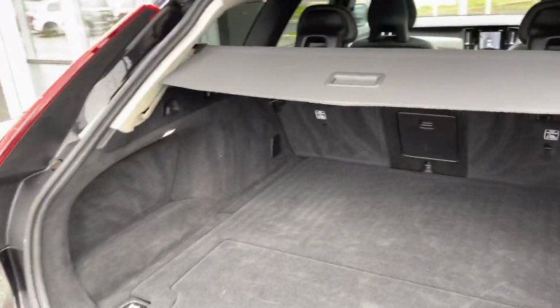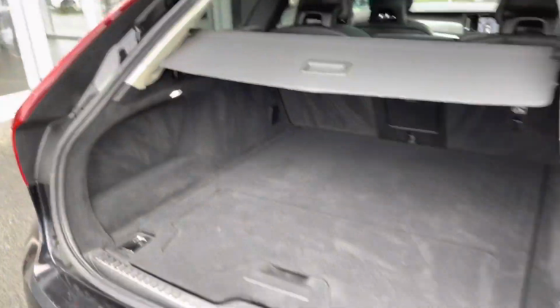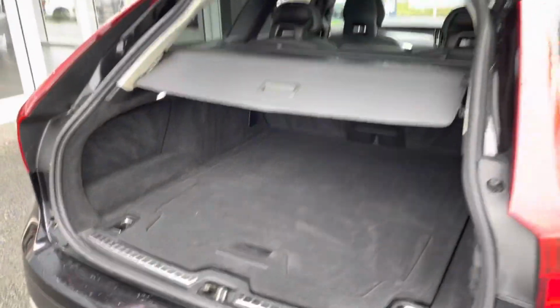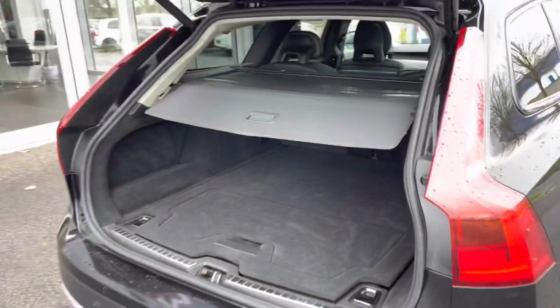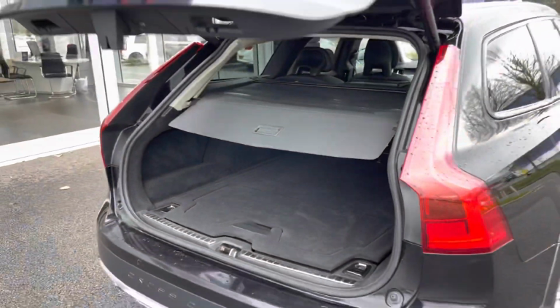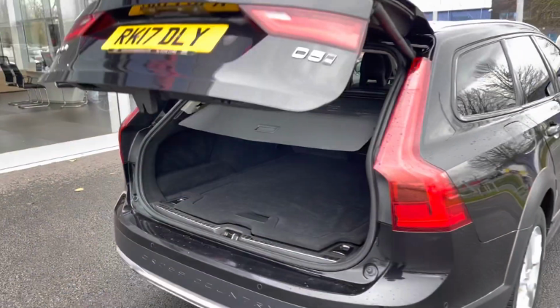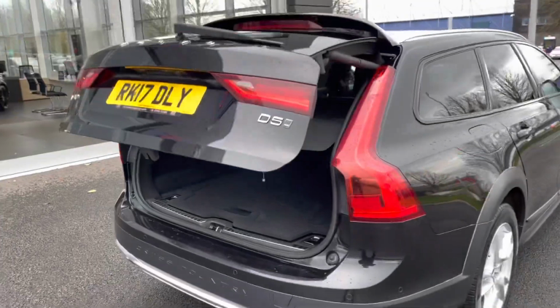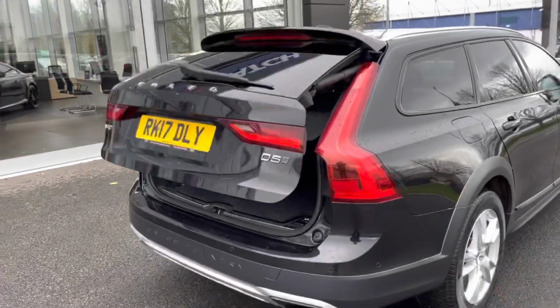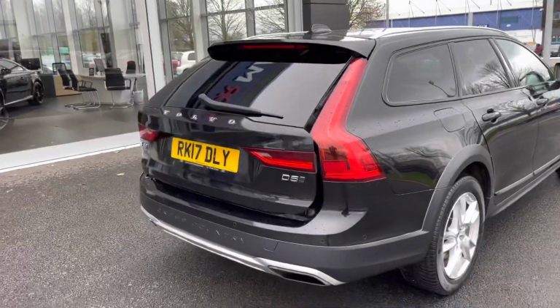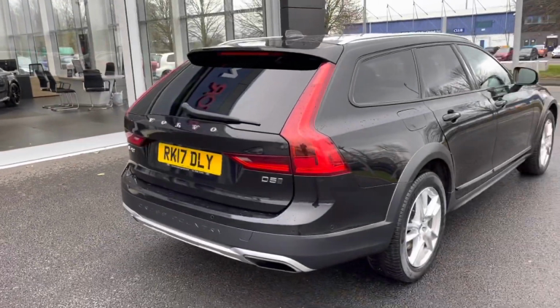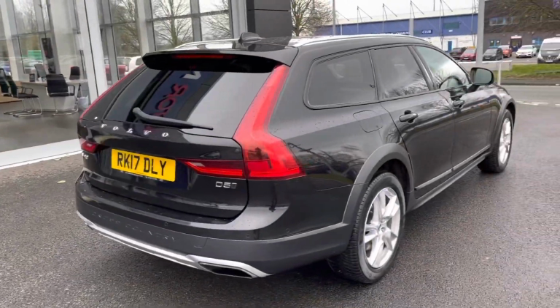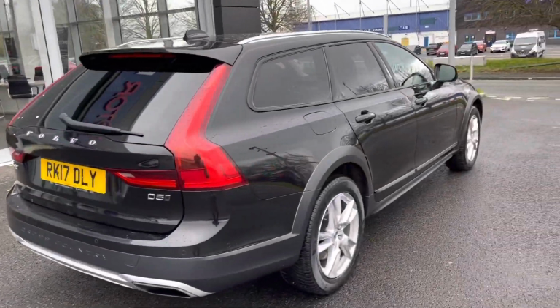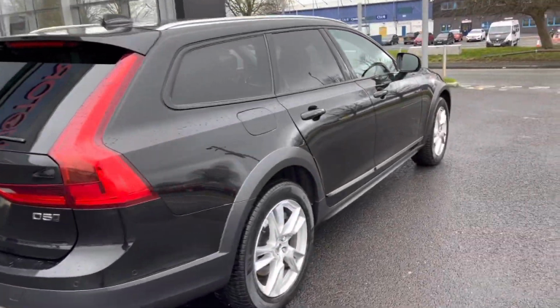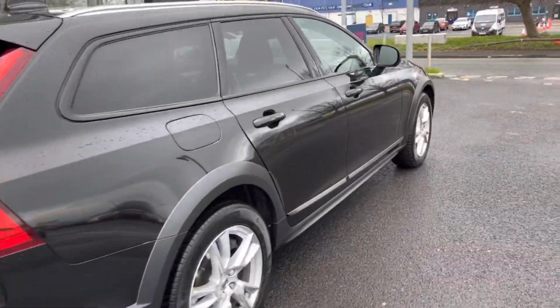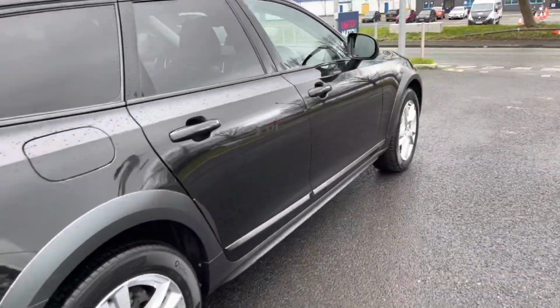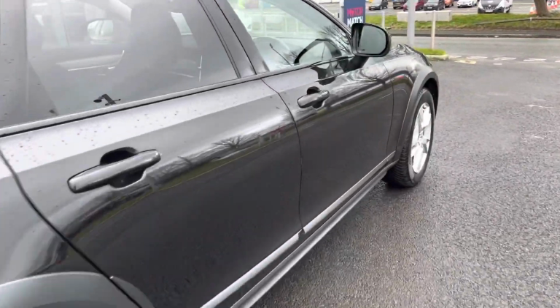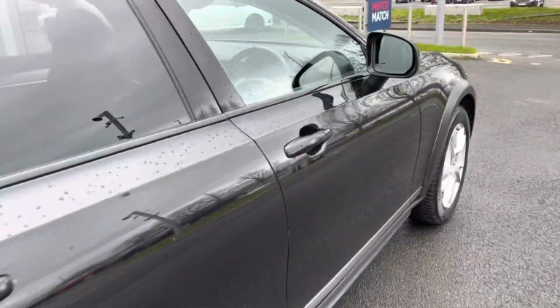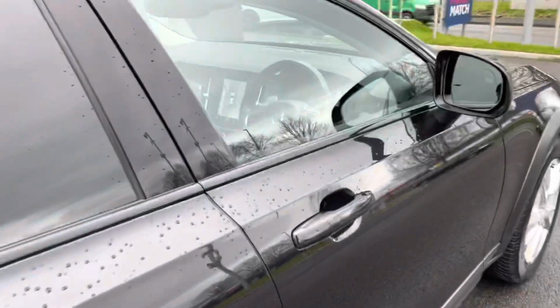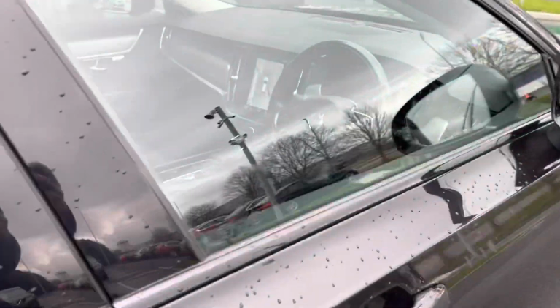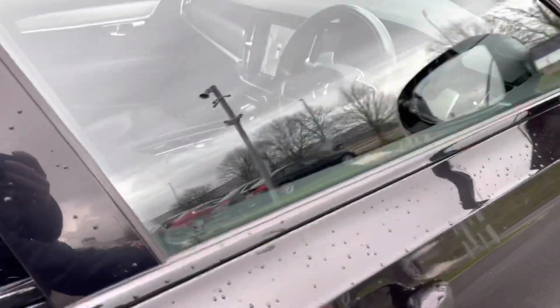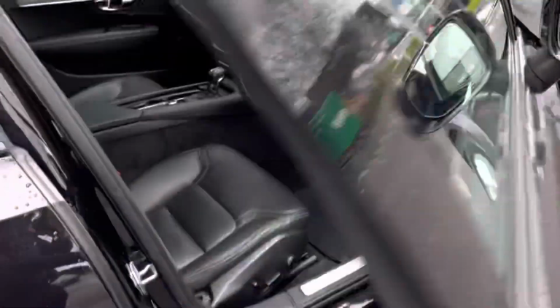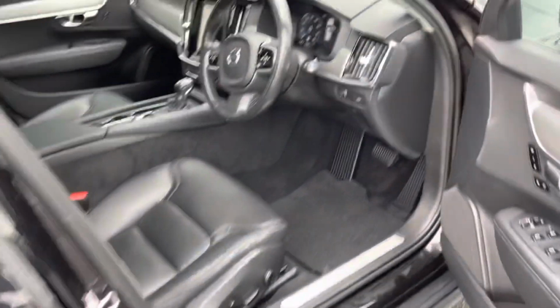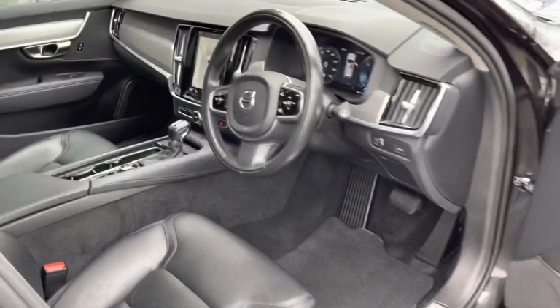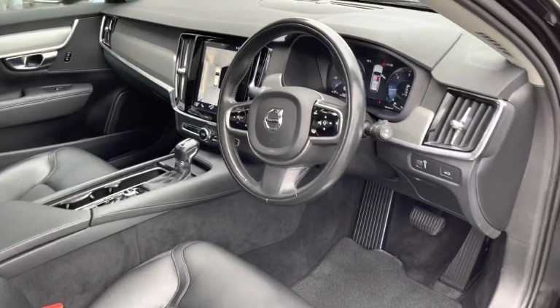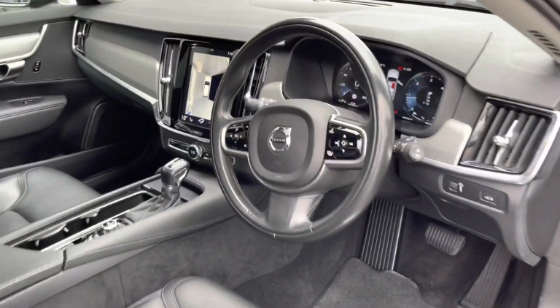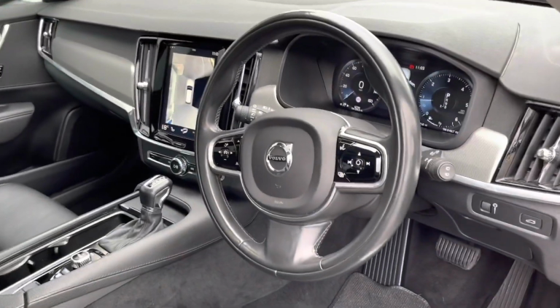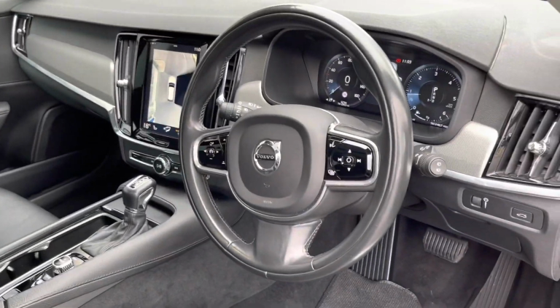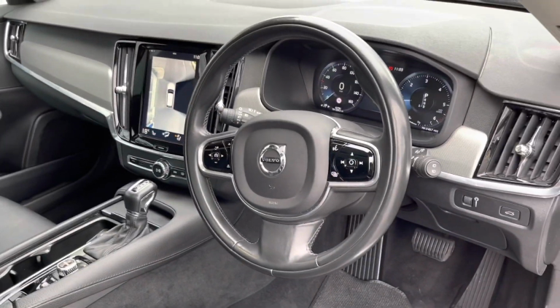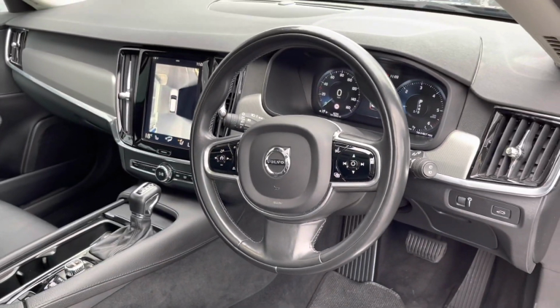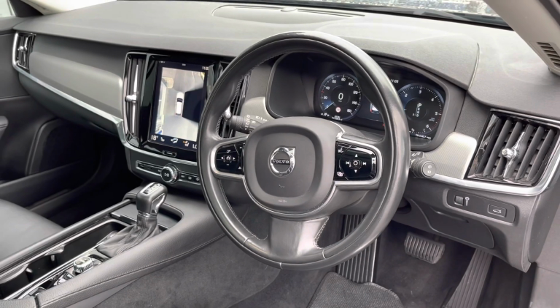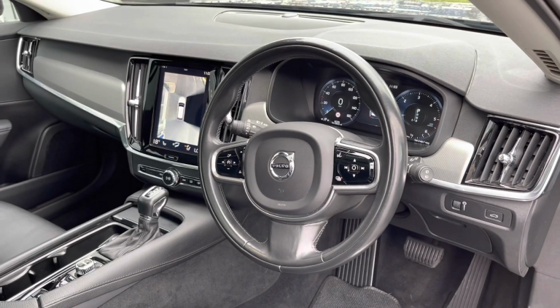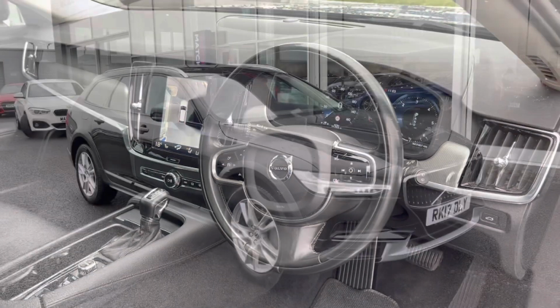The car has been serviced three times in its history, with the last service done at 39,000 miles. Taking a look at the interior, you can see the dashboard is nice and clean along with the lovely leather steering wheel.